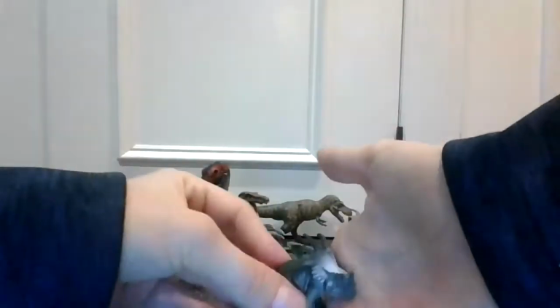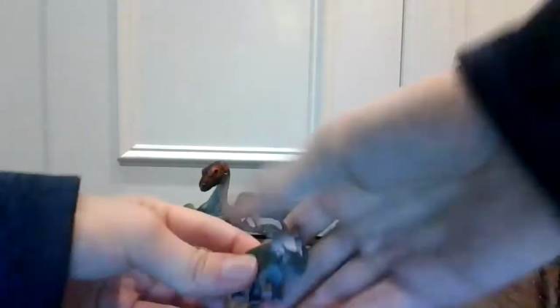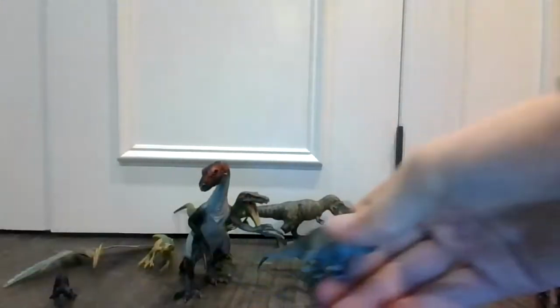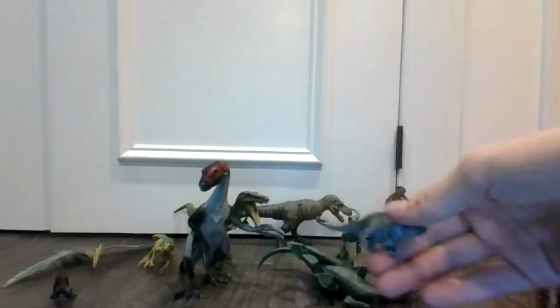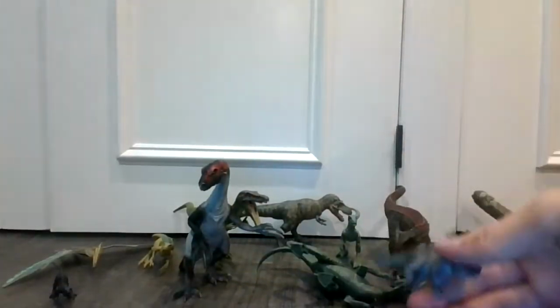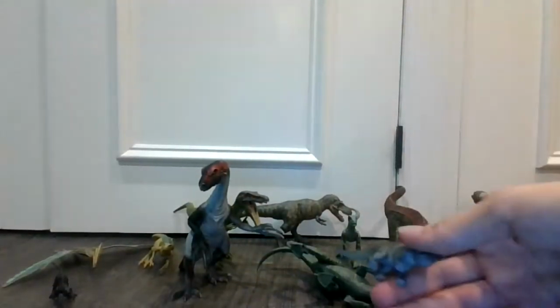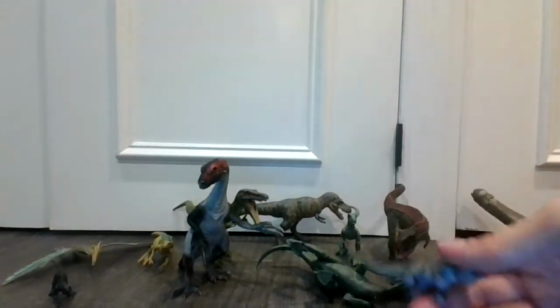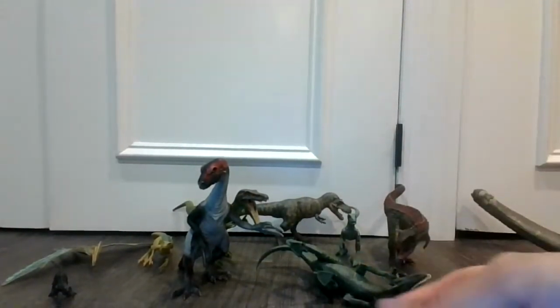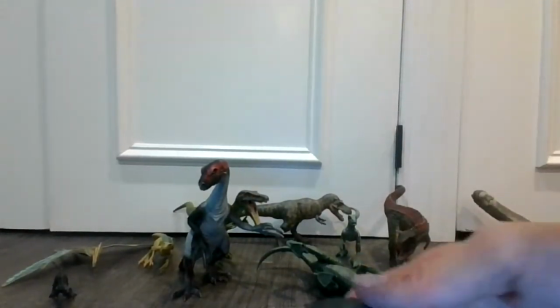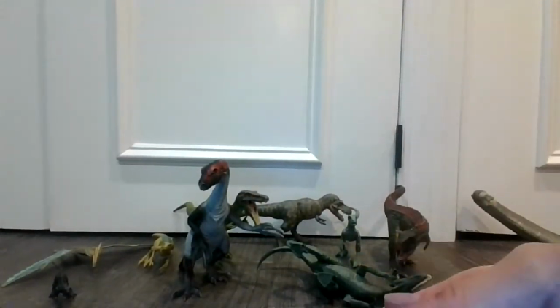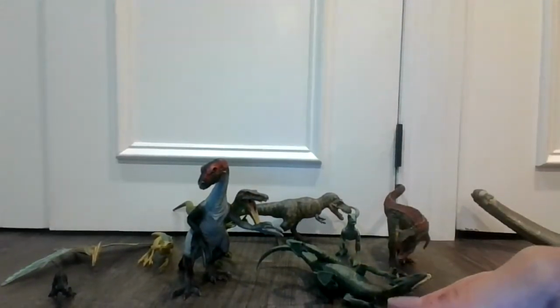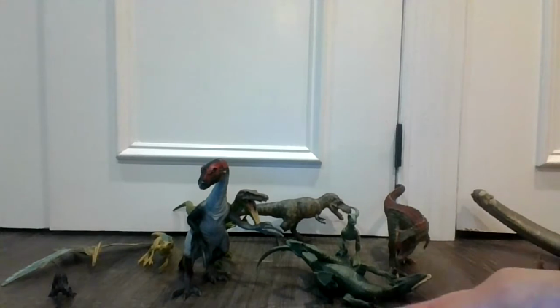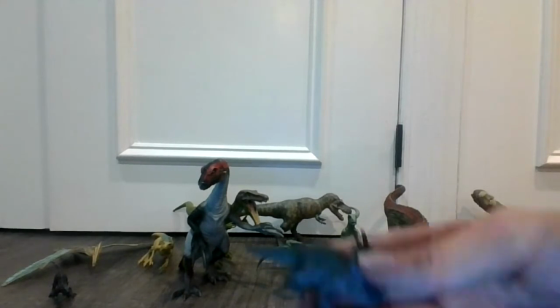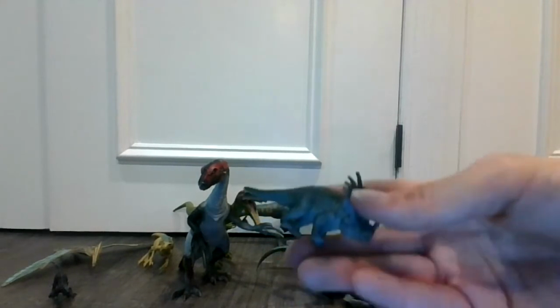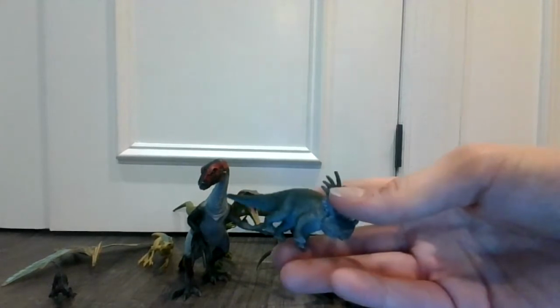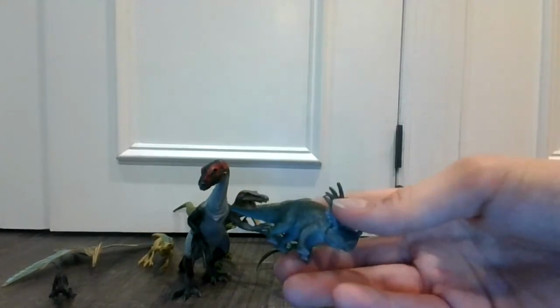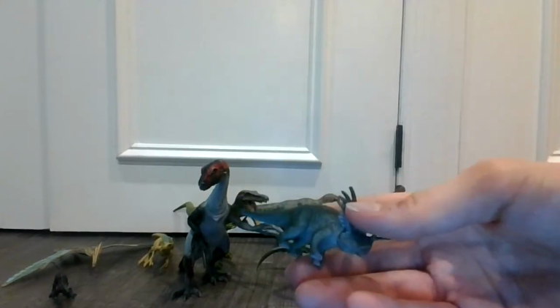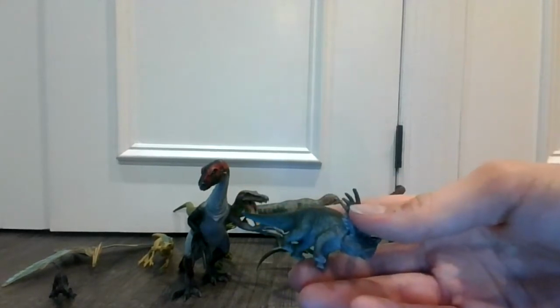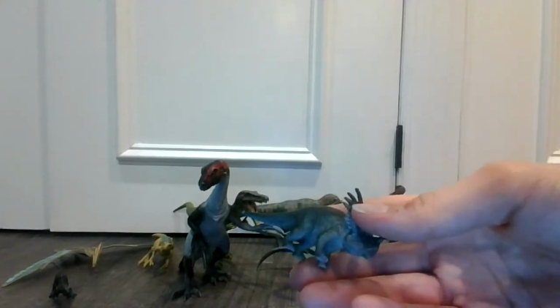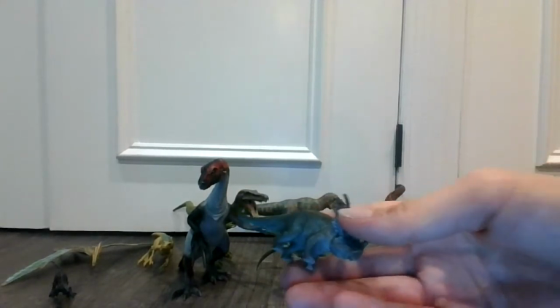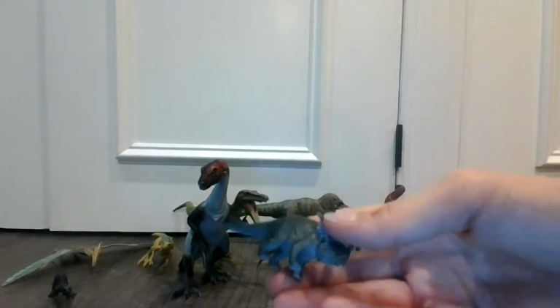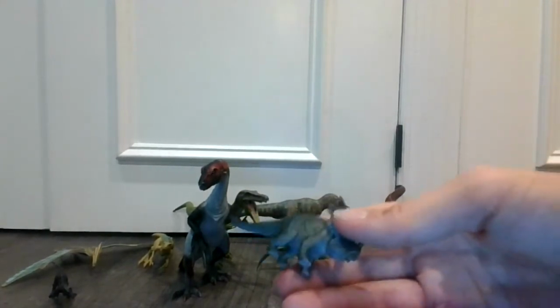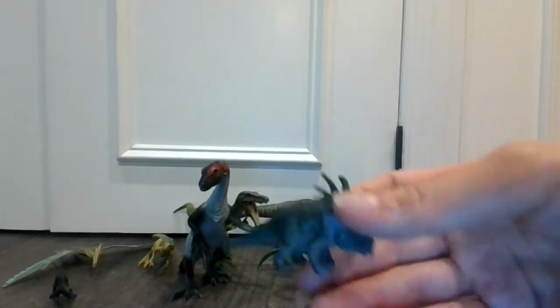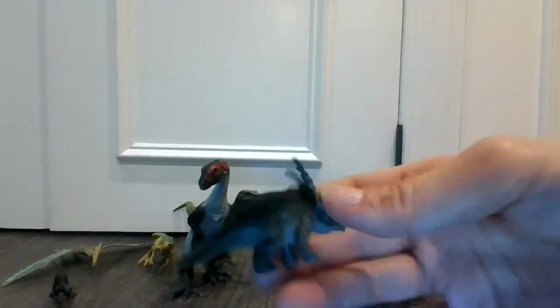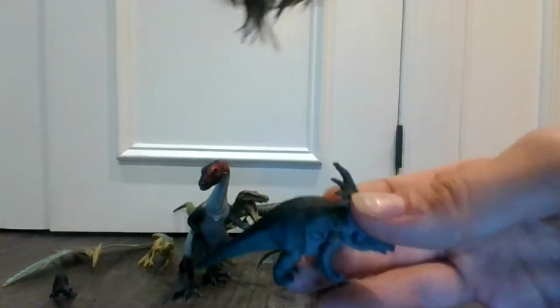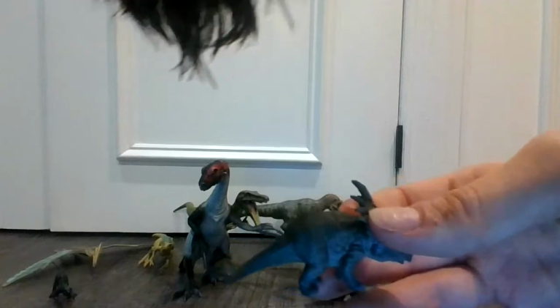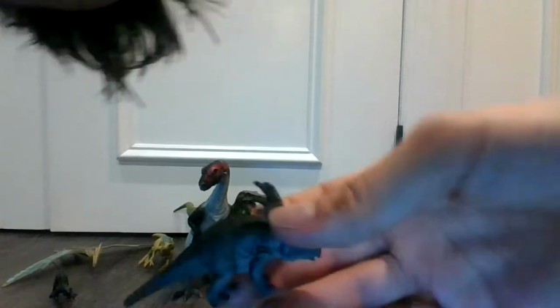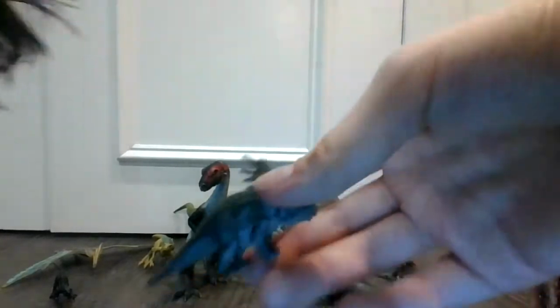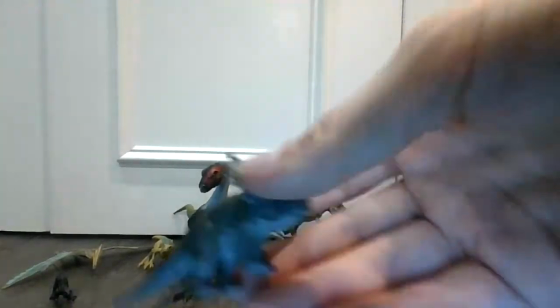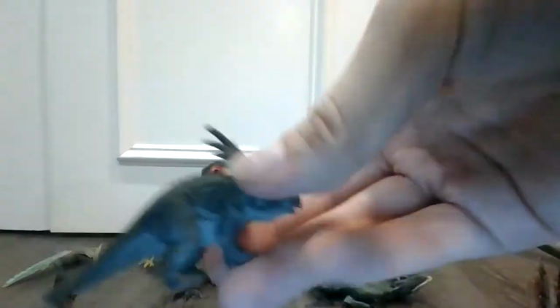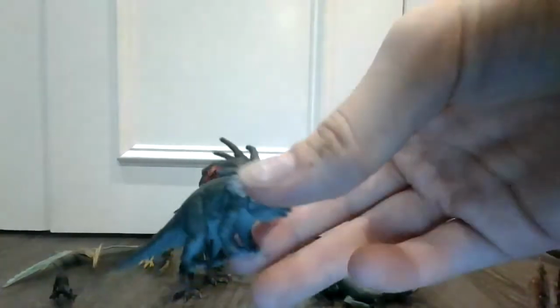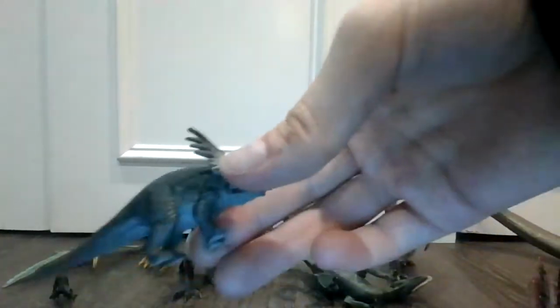These are not toys, but they're very rare. This kind is a very rare kind. Here is the Ceratops.